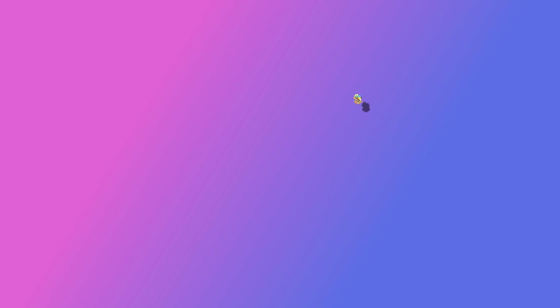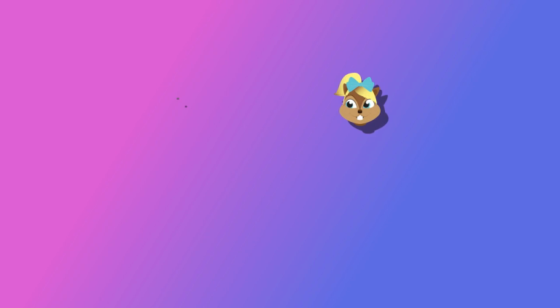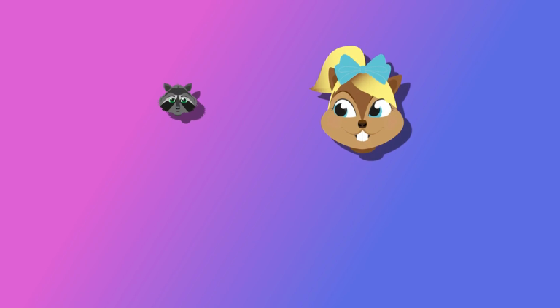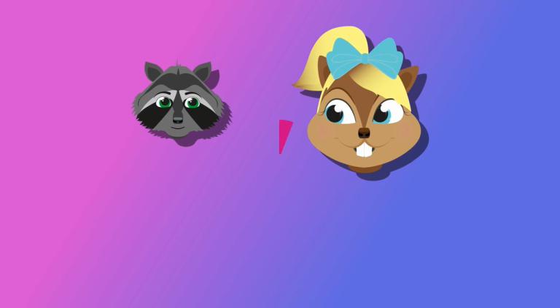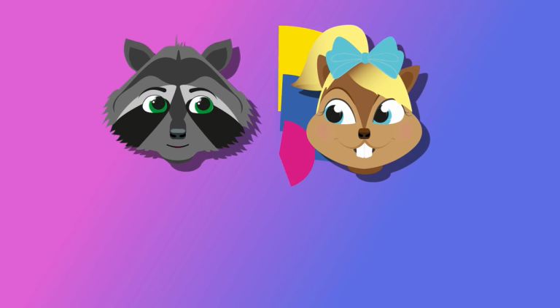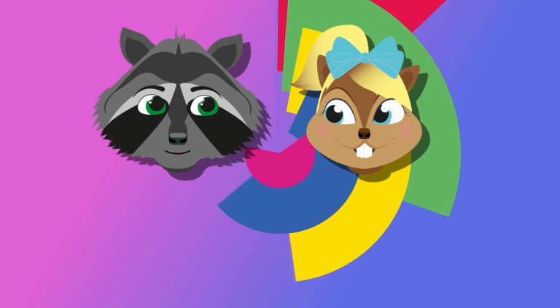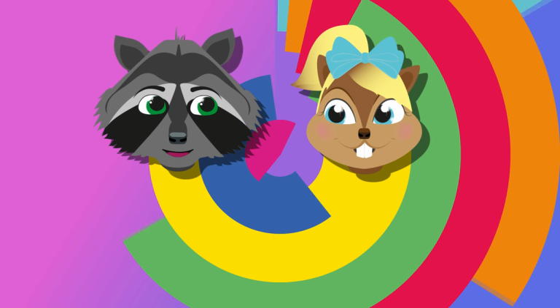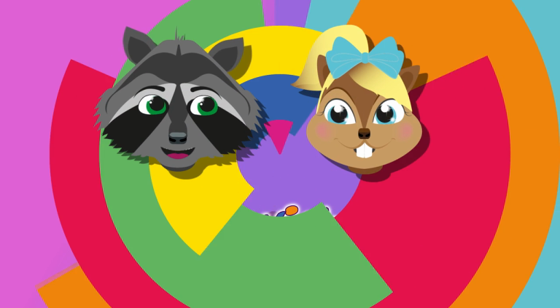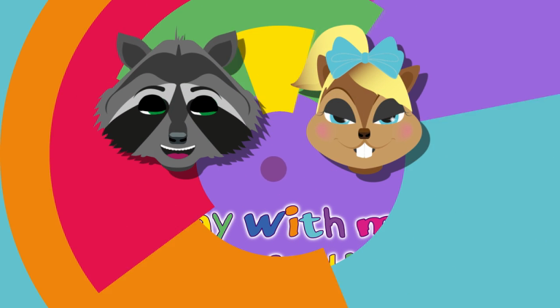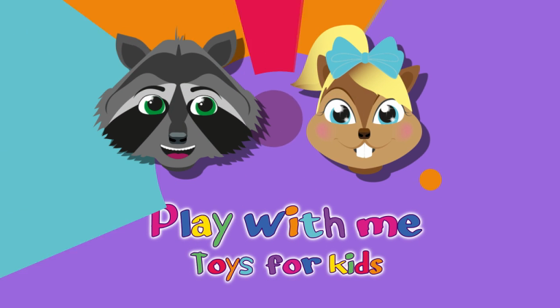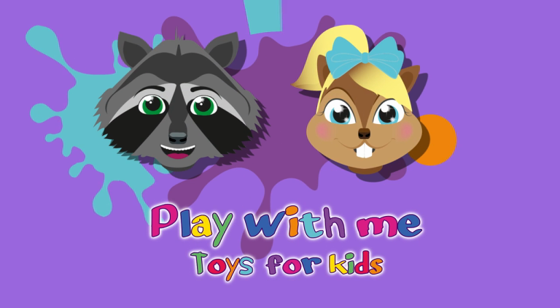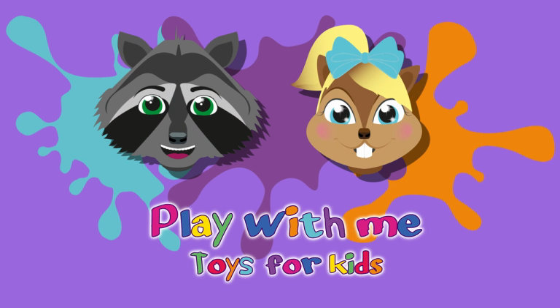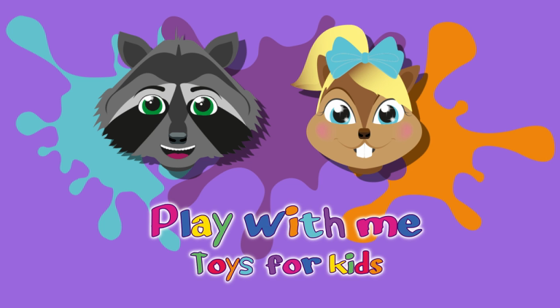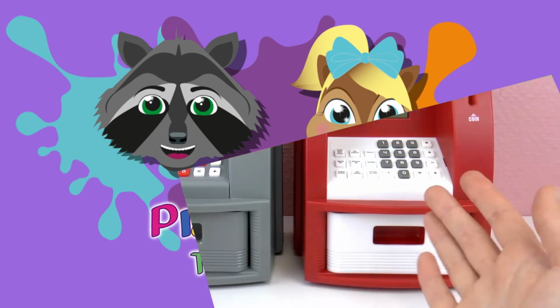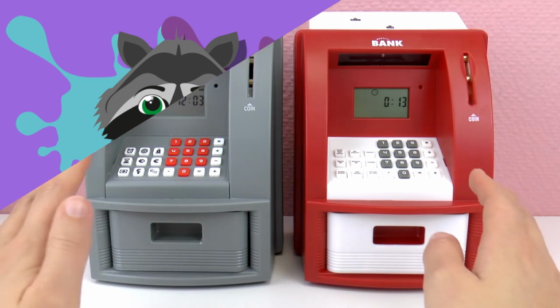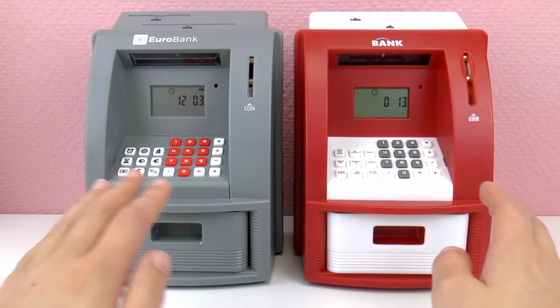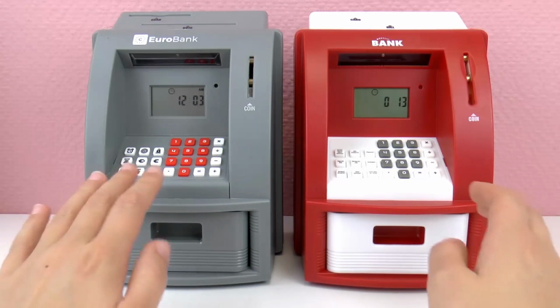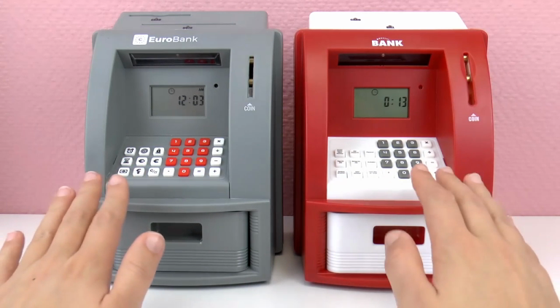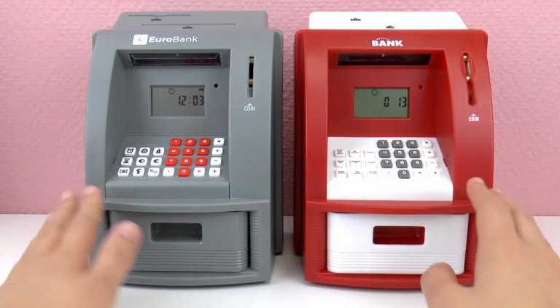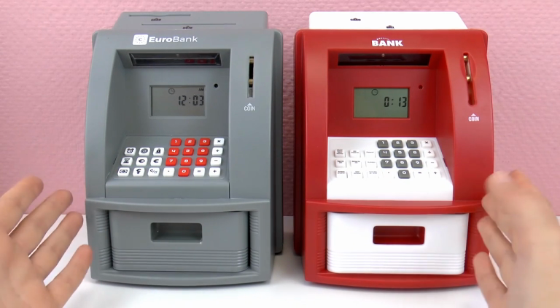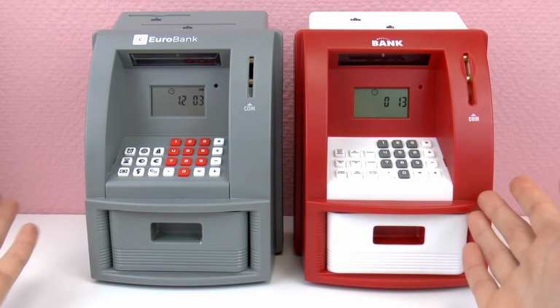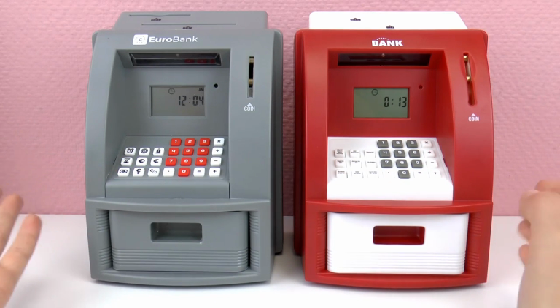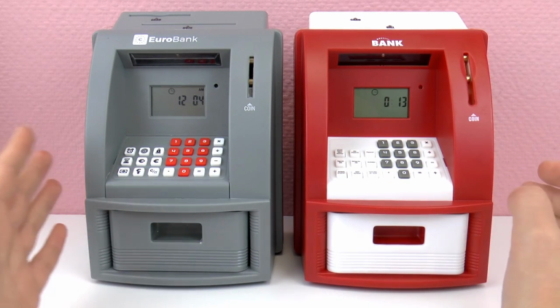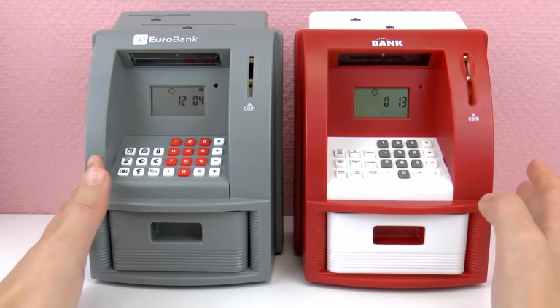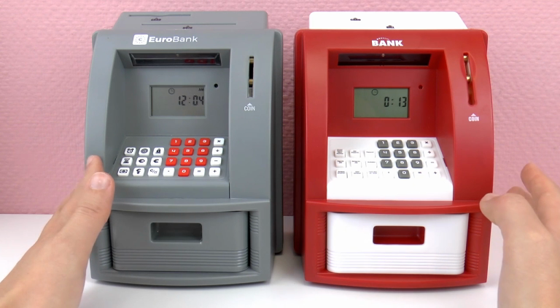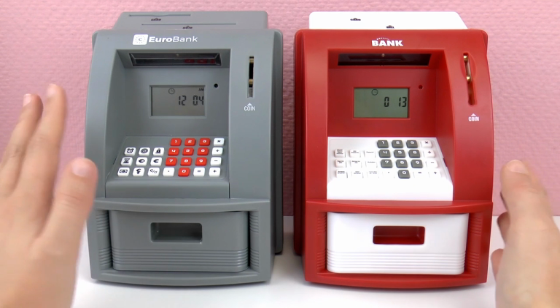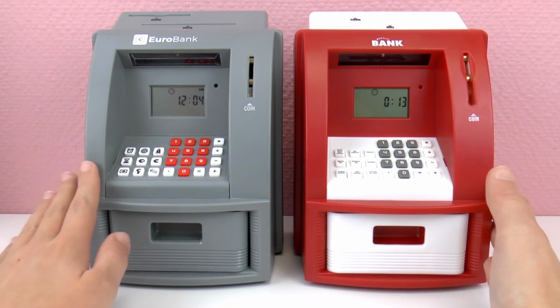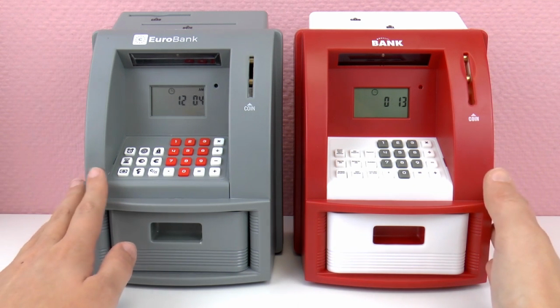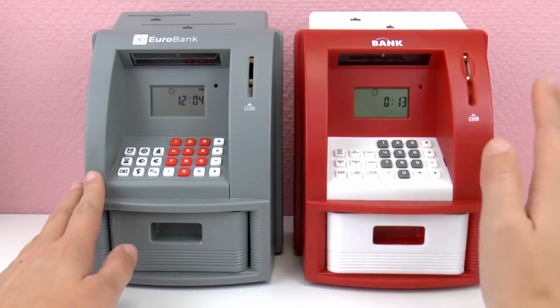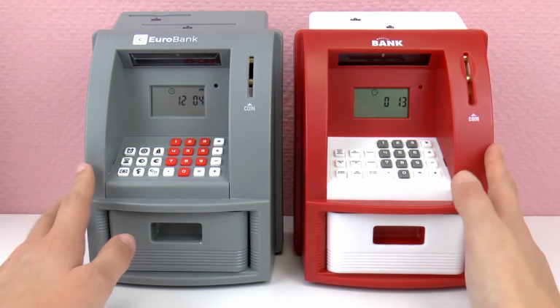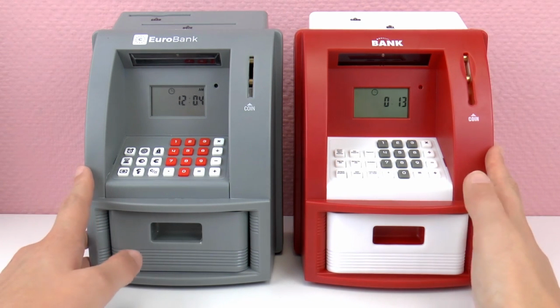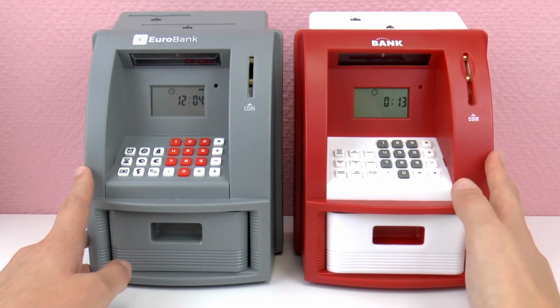Hello everyone and welcome to a new video from Play With Me Toys for Kids. We have done two home ATMs so far, so I thought today I would do a comparison between the gray one on the left and the red one on the right.